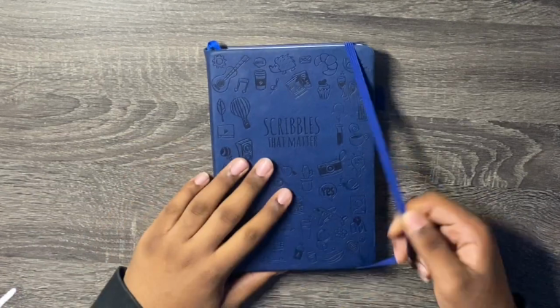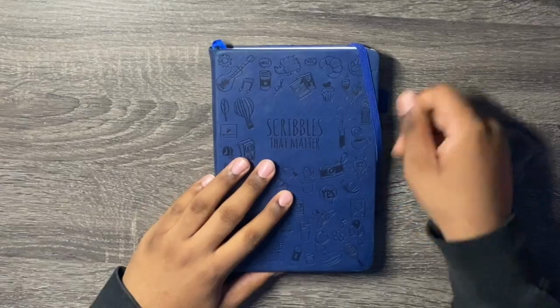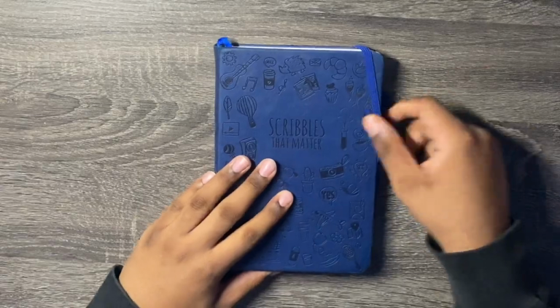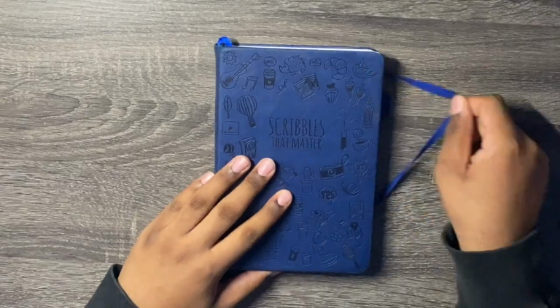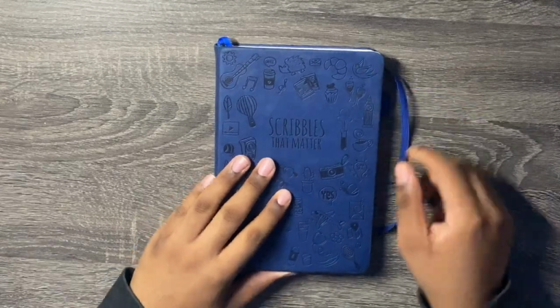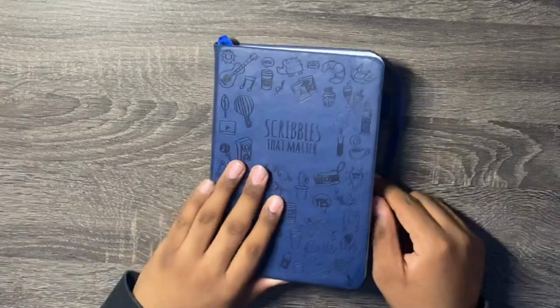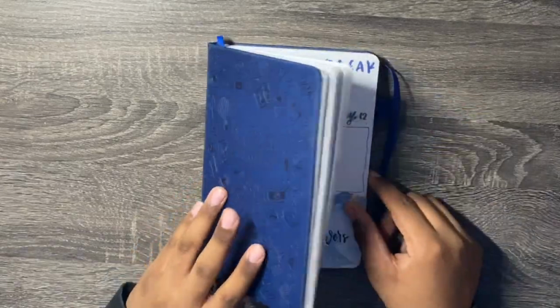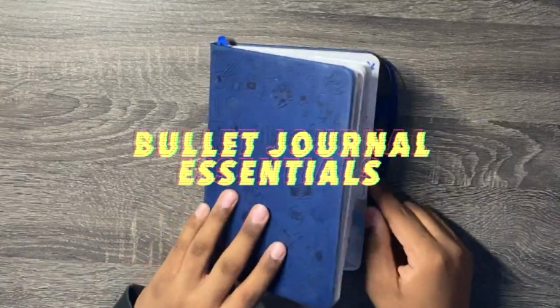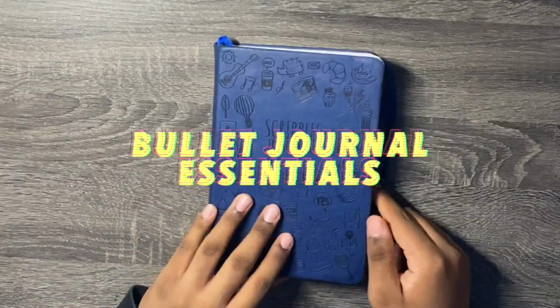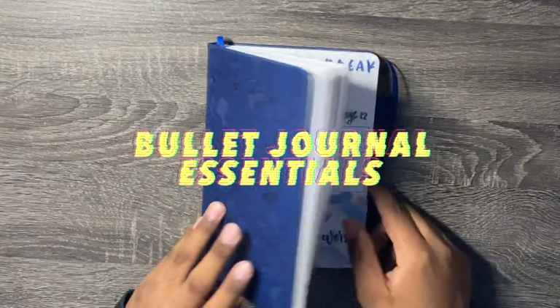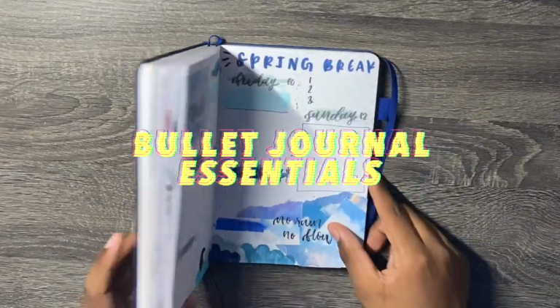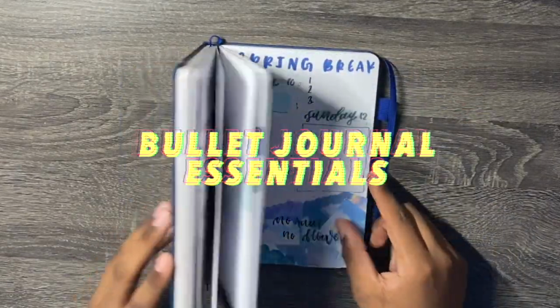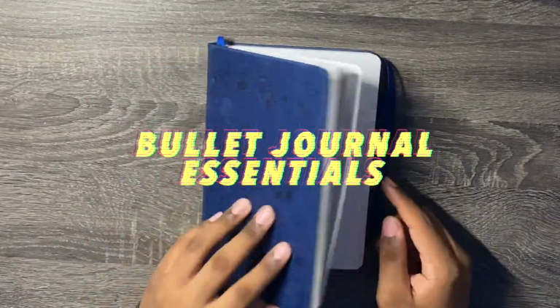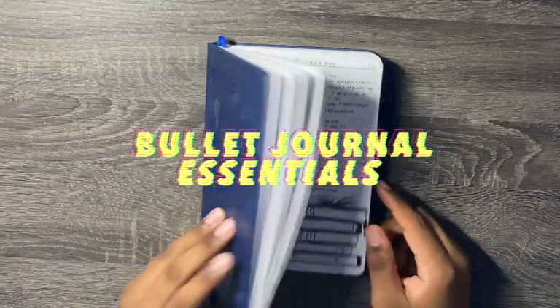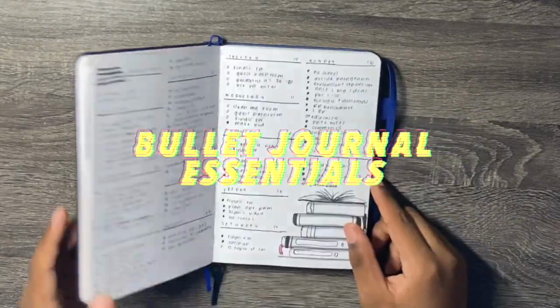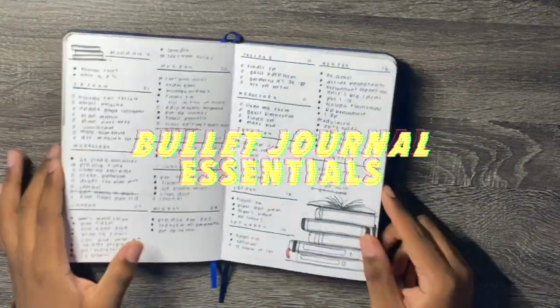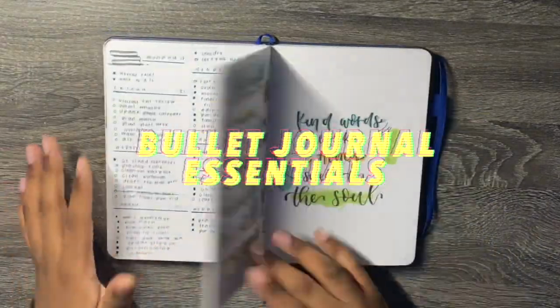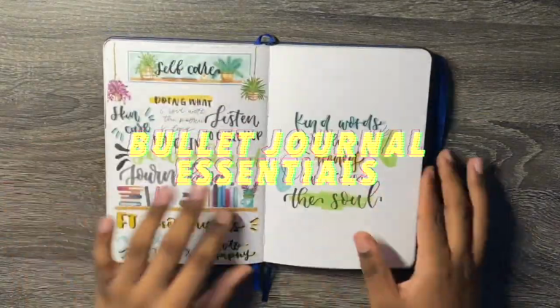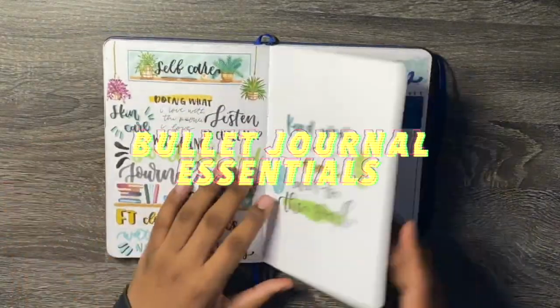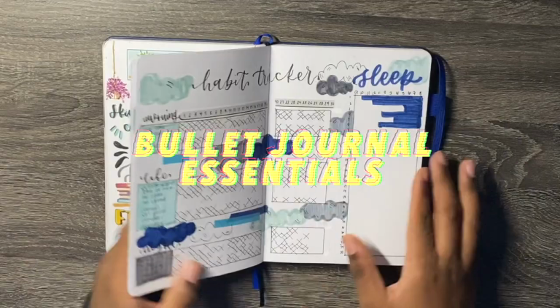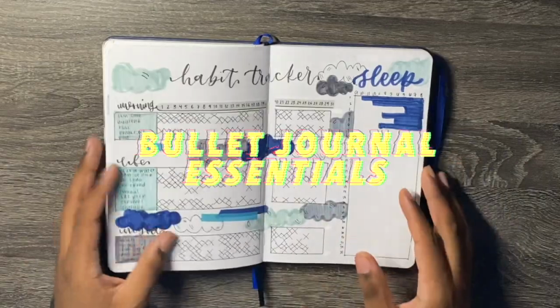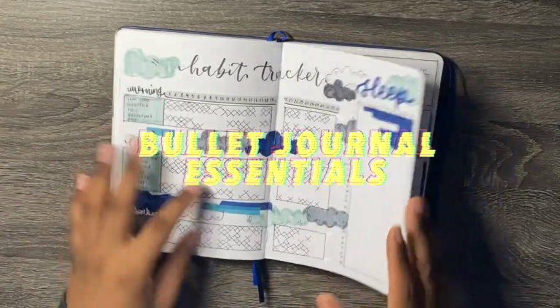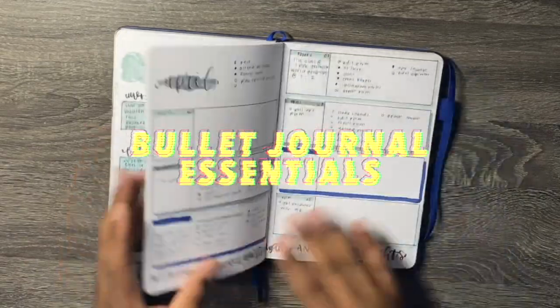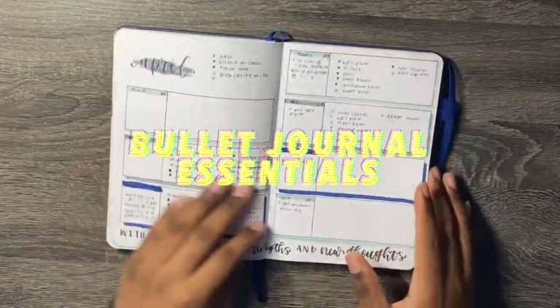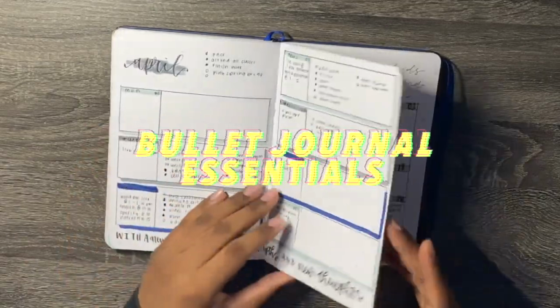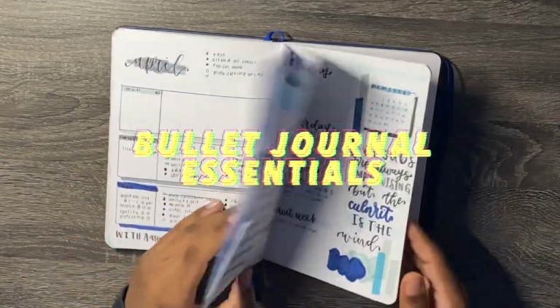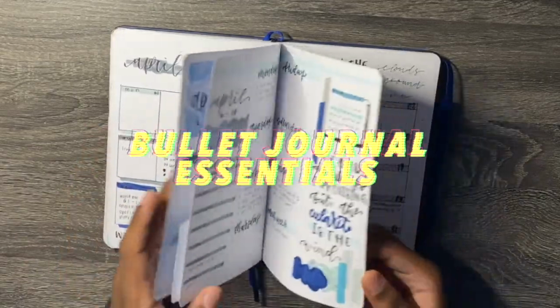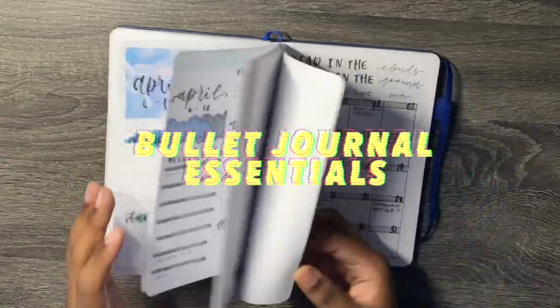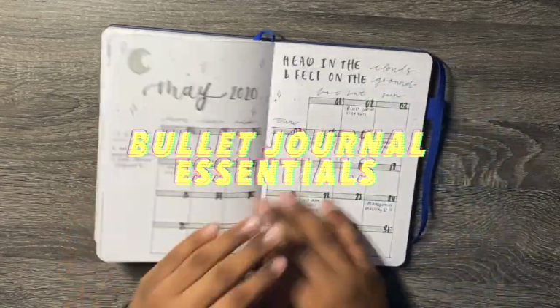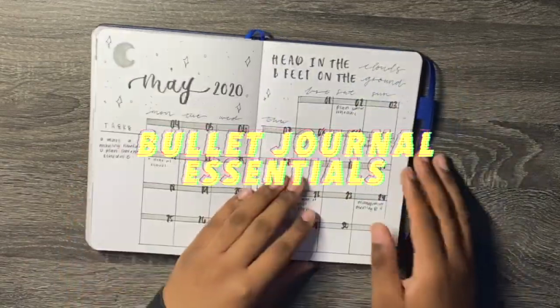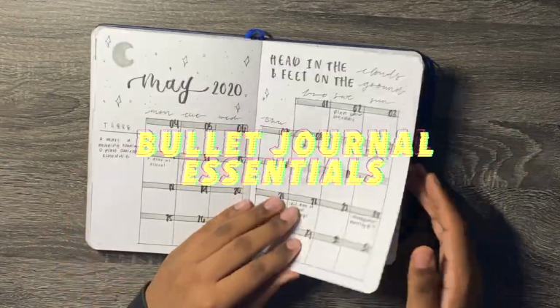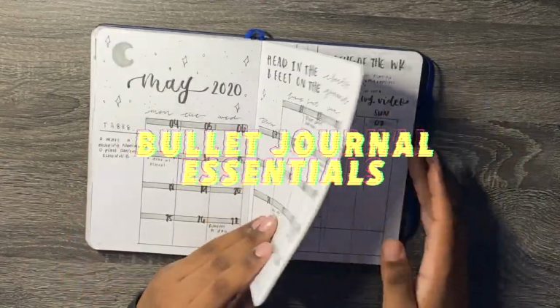Welcome back to my channel. In today's video, as you can see from the title, it's my bullet journal essentials. We're basically going to be telling you what I have to use when I'm setting up a bullet journal.